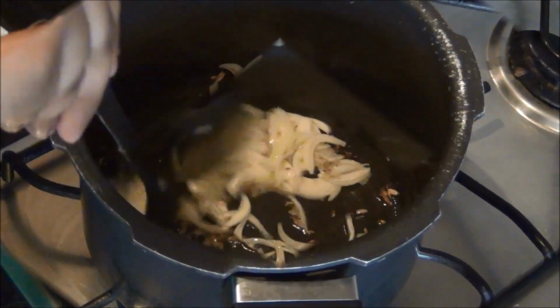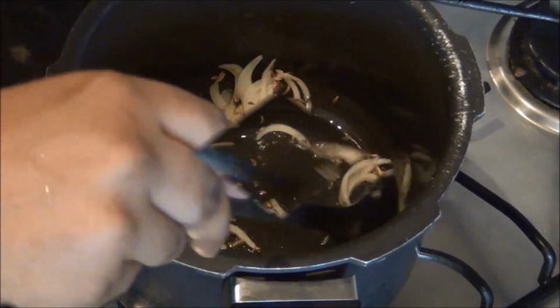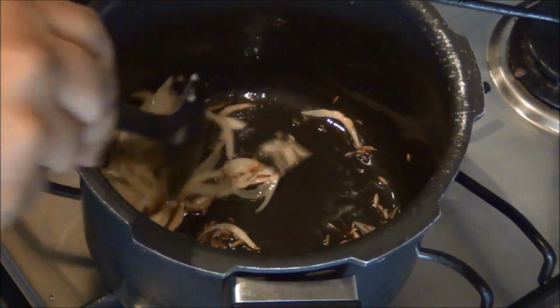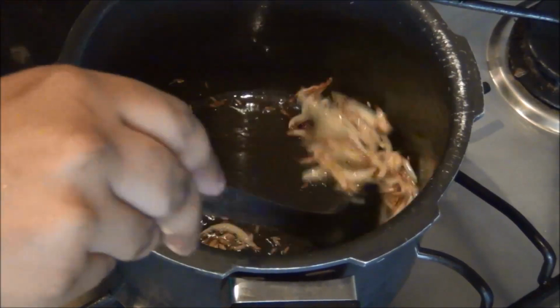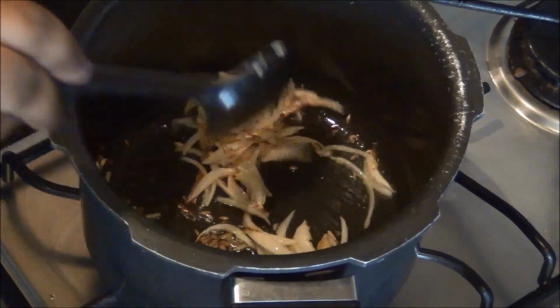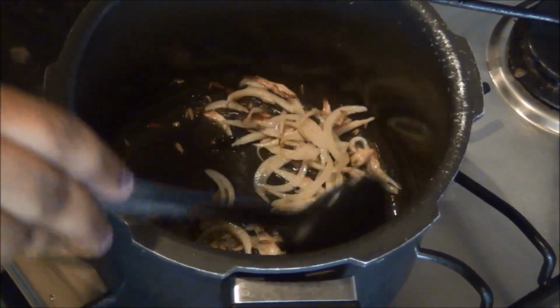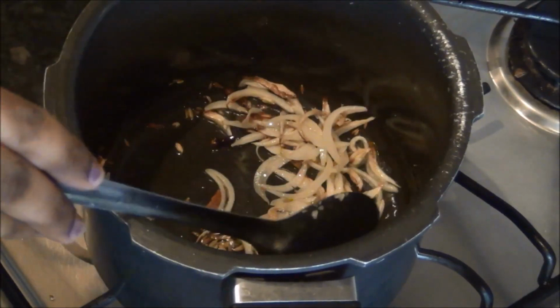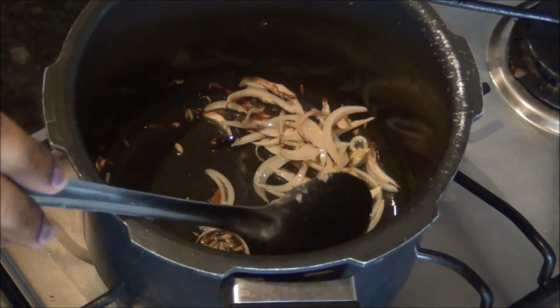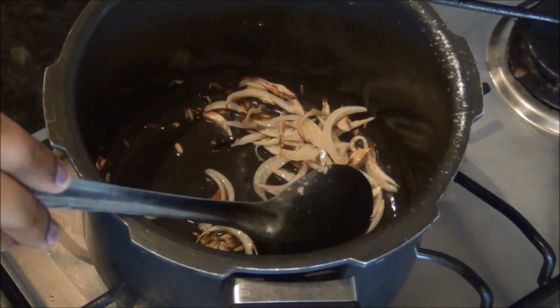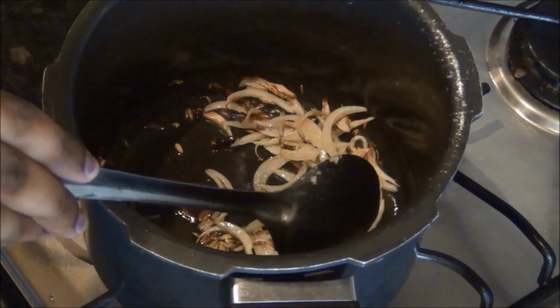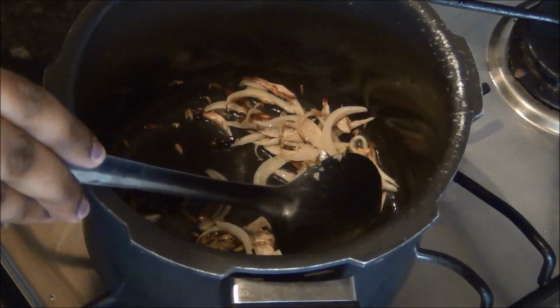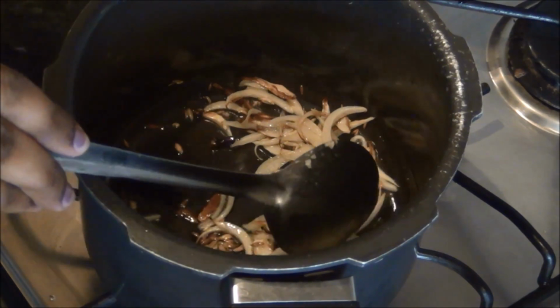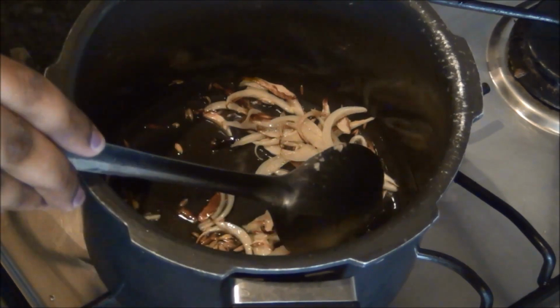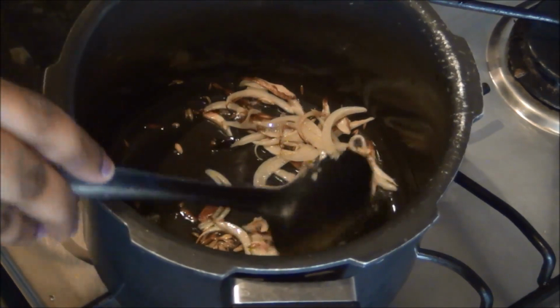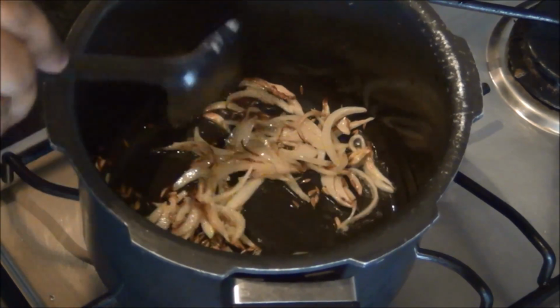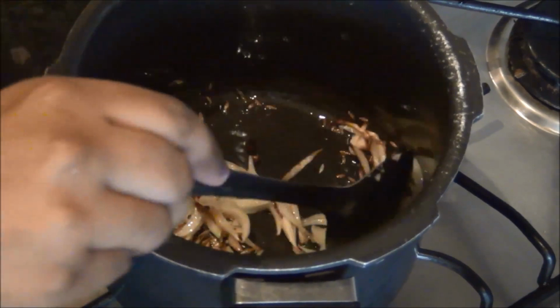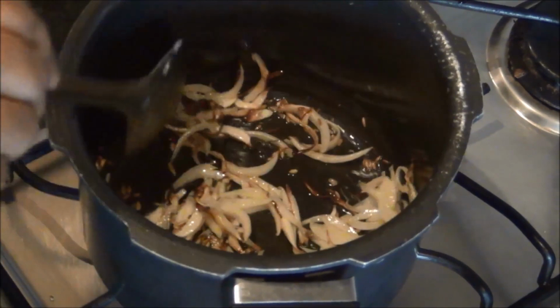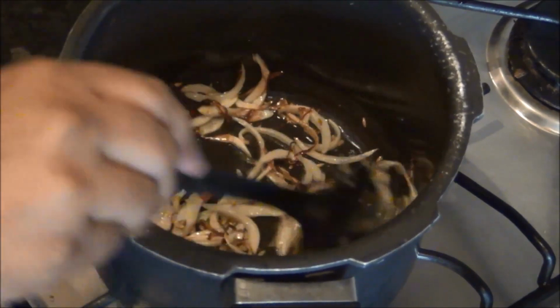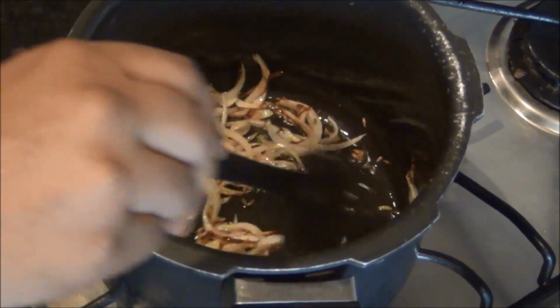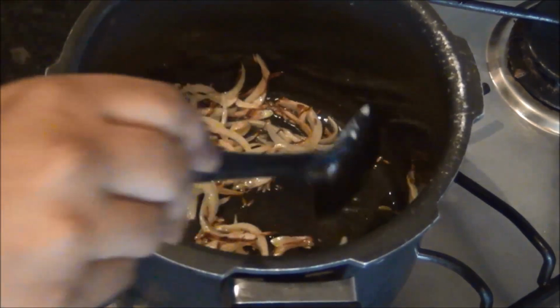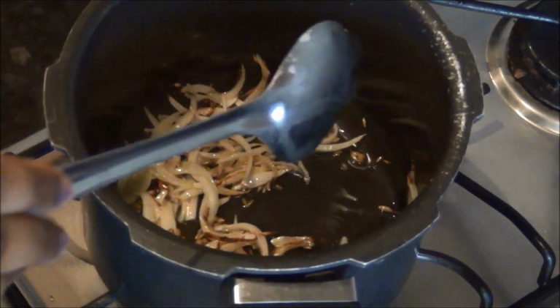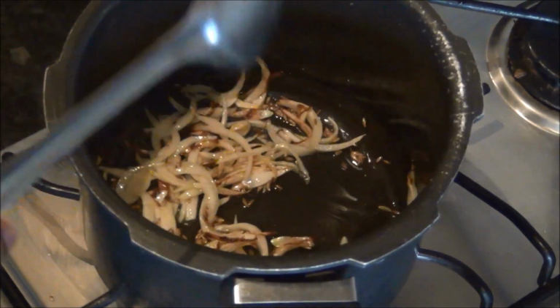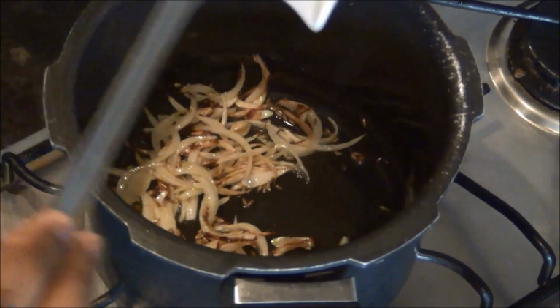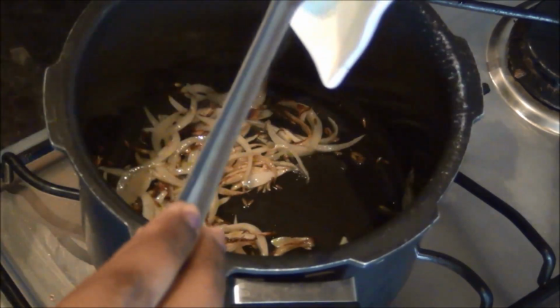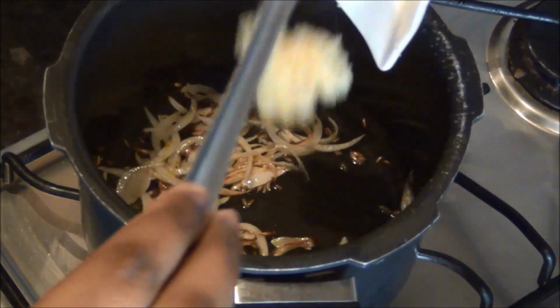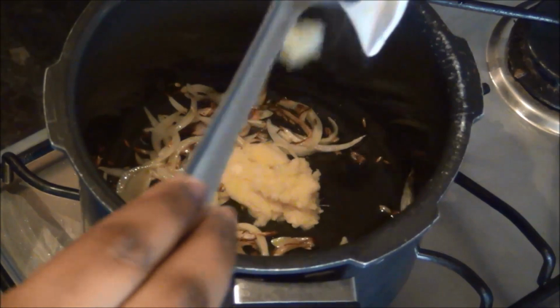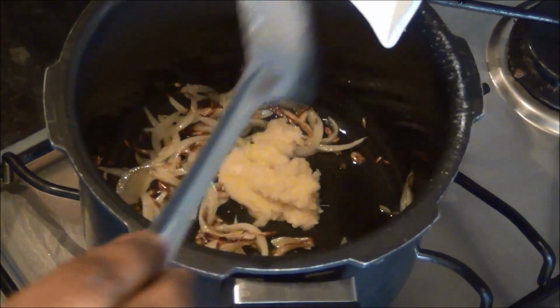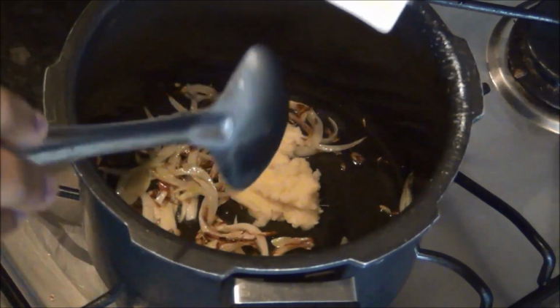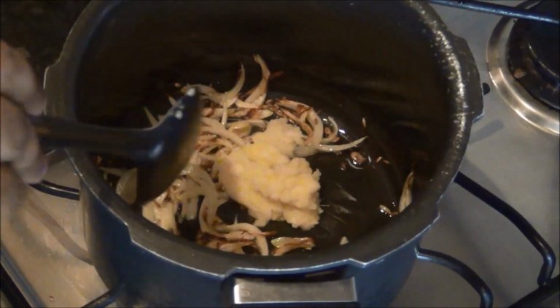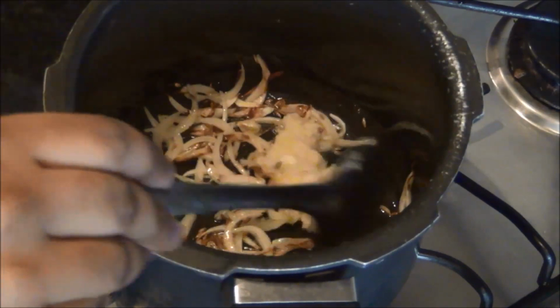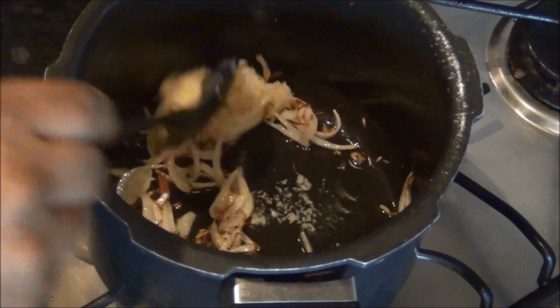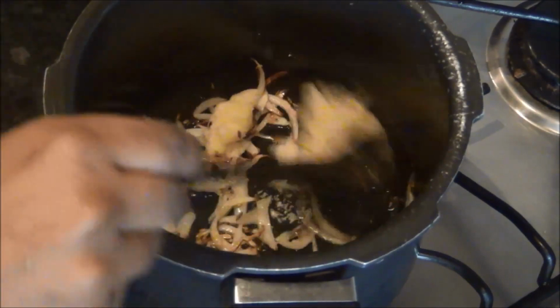After a minute I am going to add the ginger and garlic, which I have ground together into a fine paste, and fry it again for a minute.